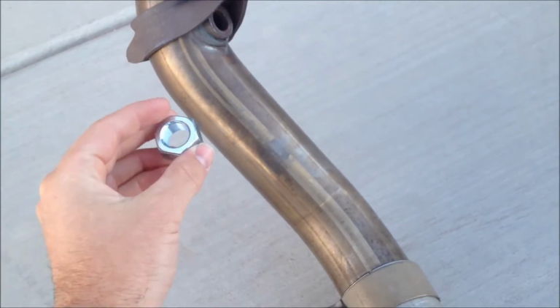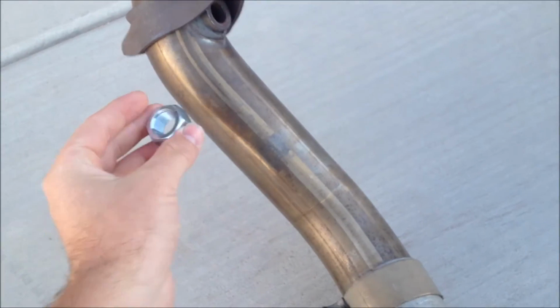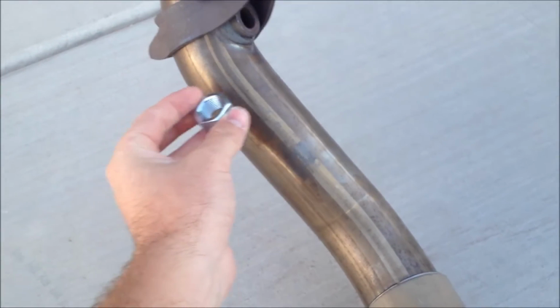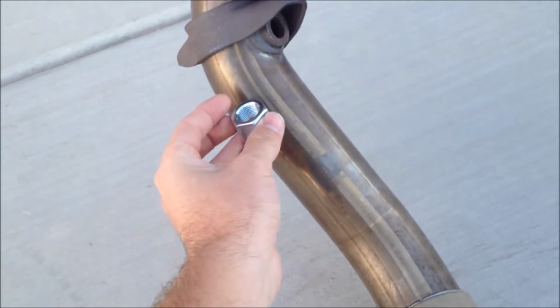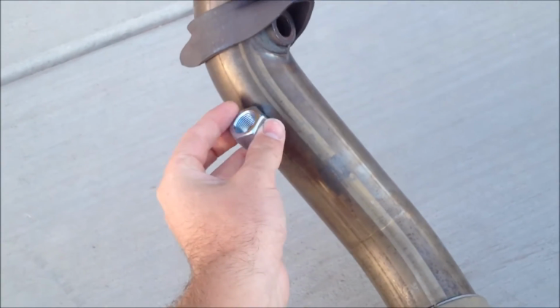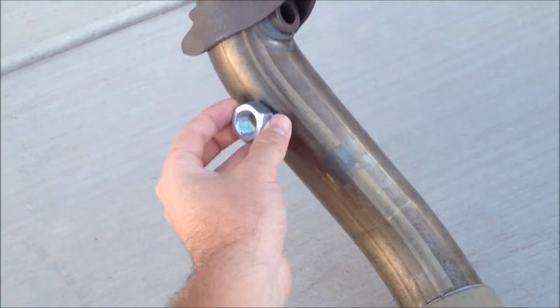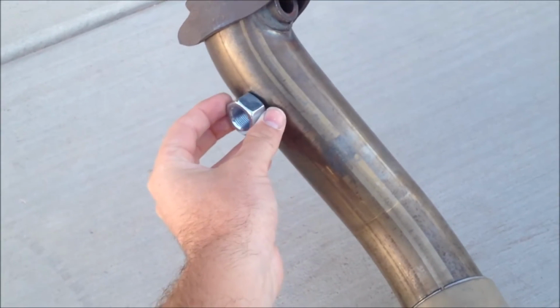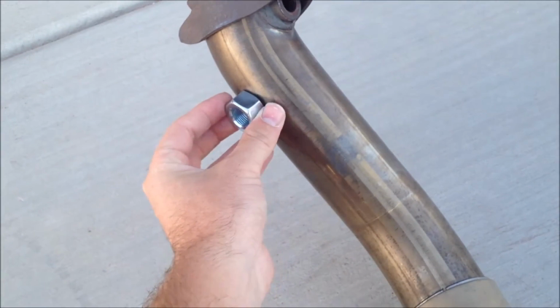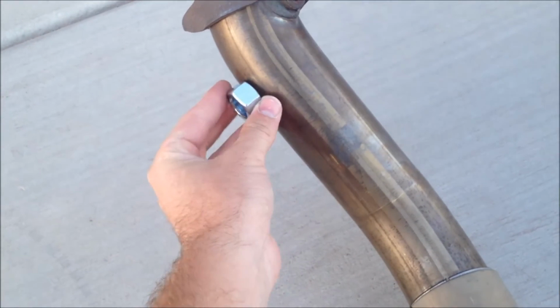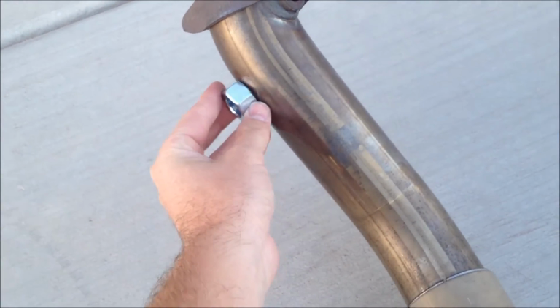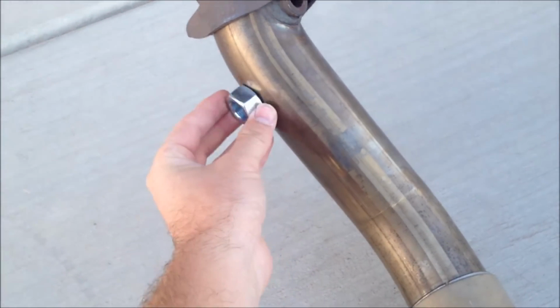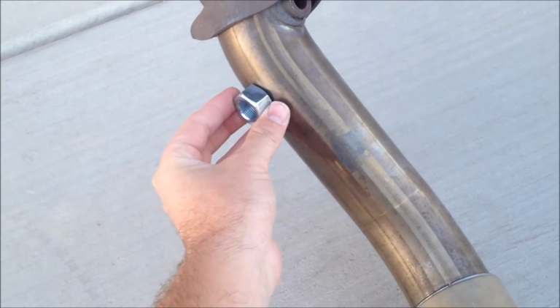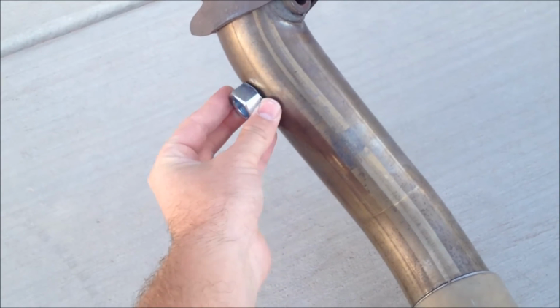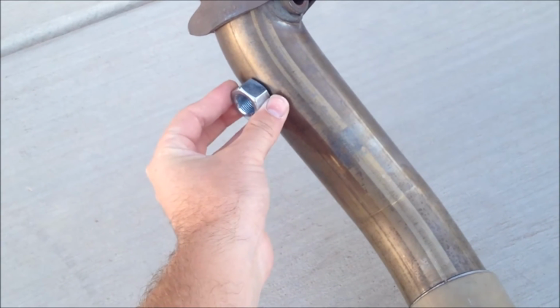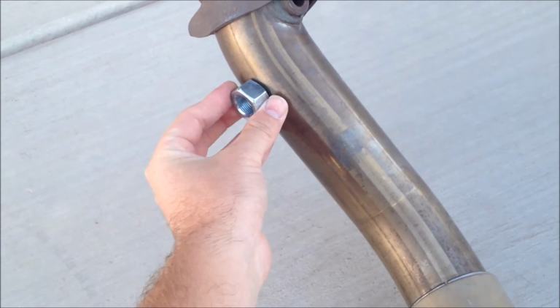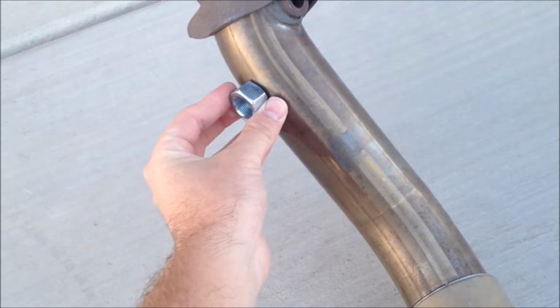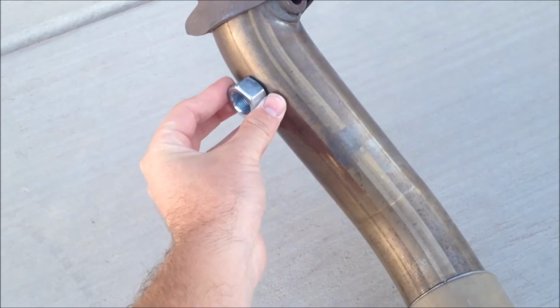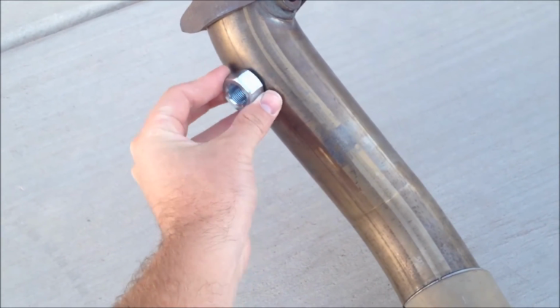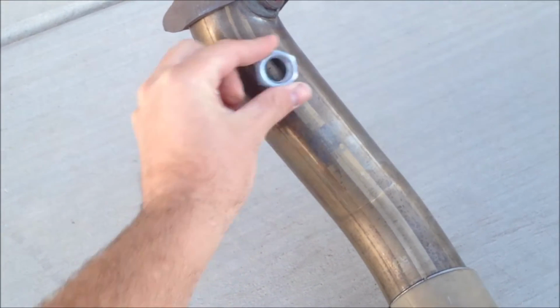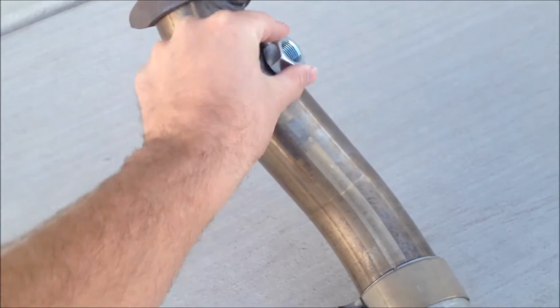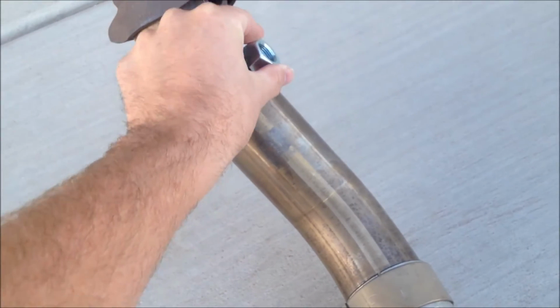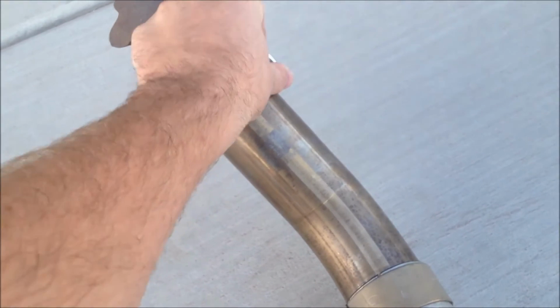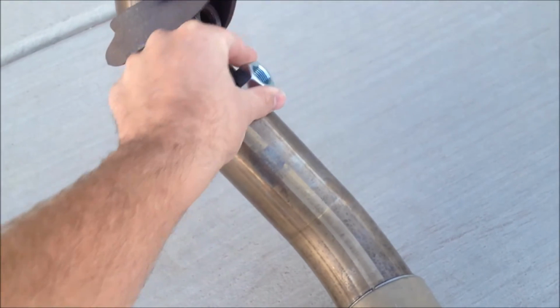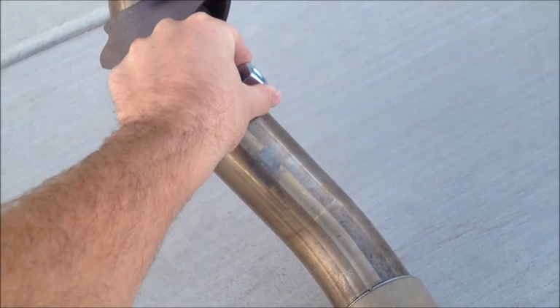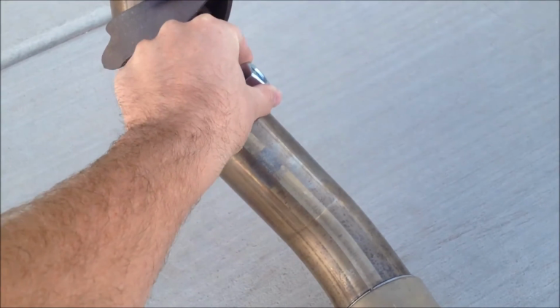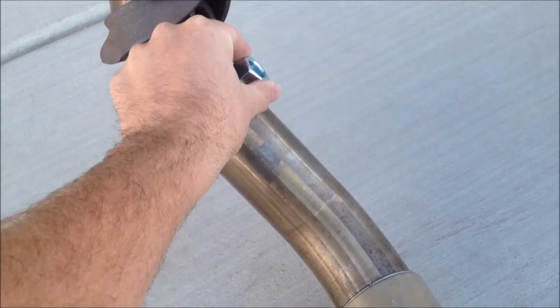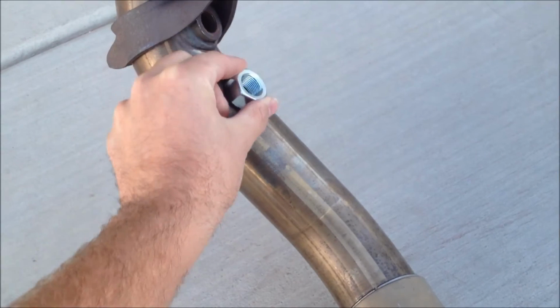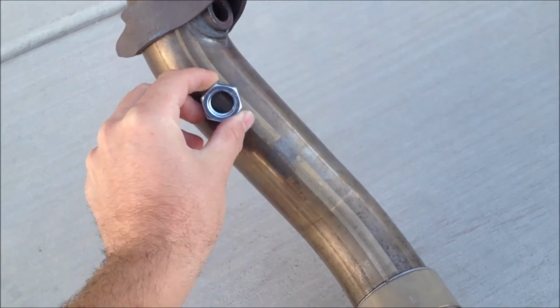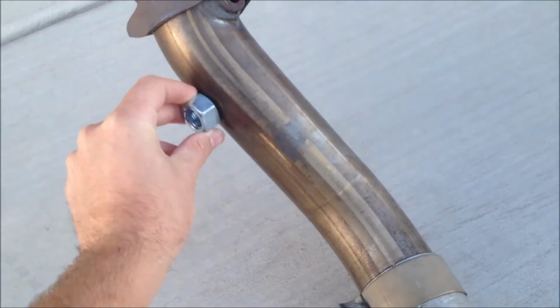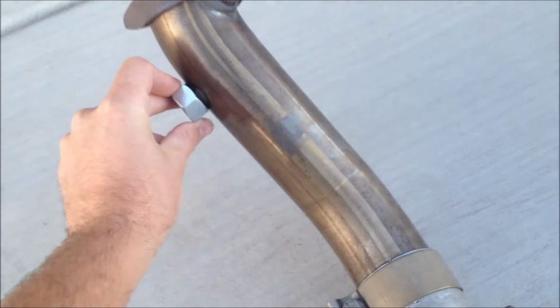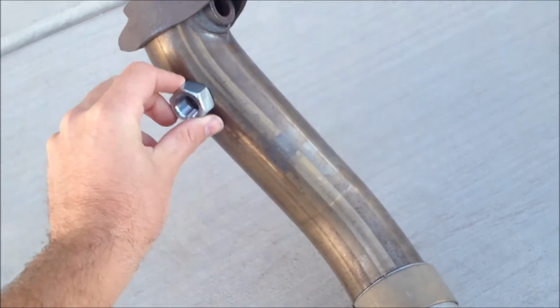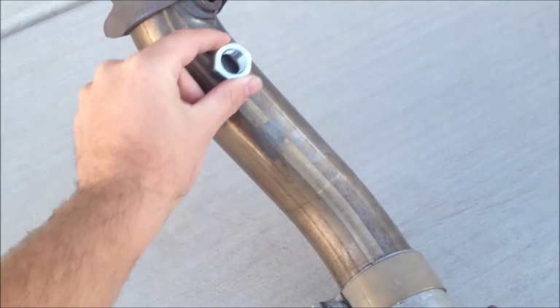Now the angle is very important too. It has to be somewhere between the 9 to 10 o'clock position over to the 2 to 3 o'clock position — anywhere within that range.